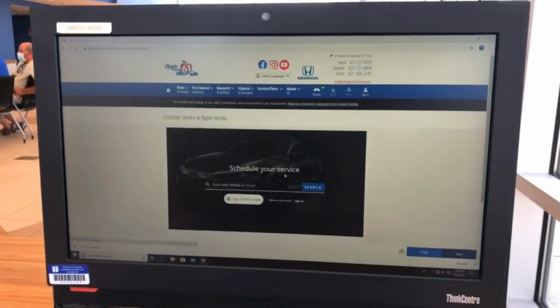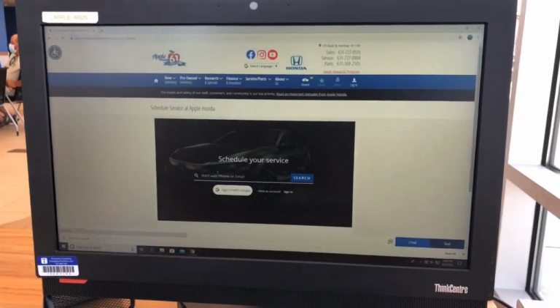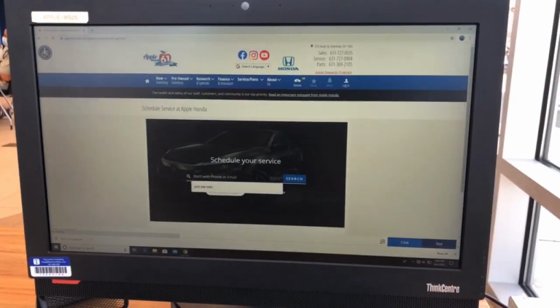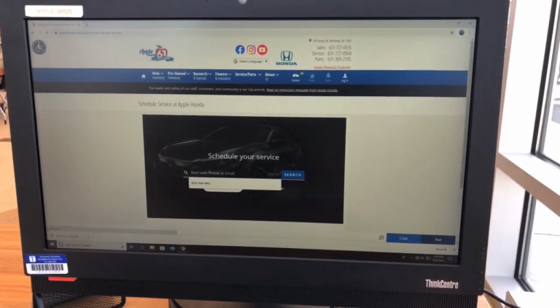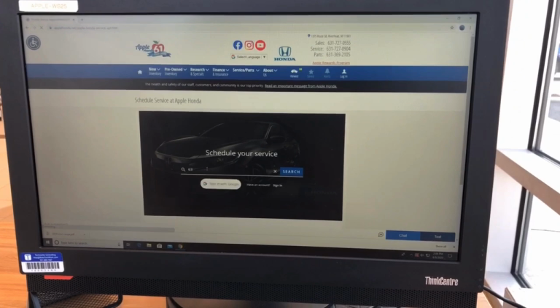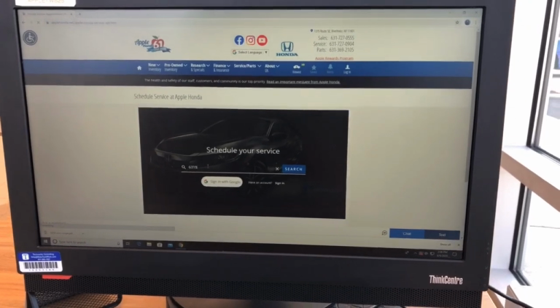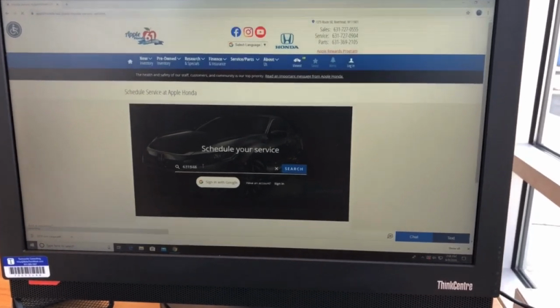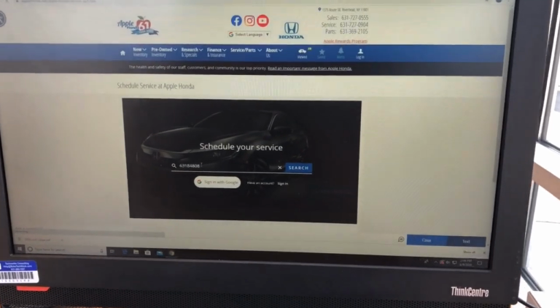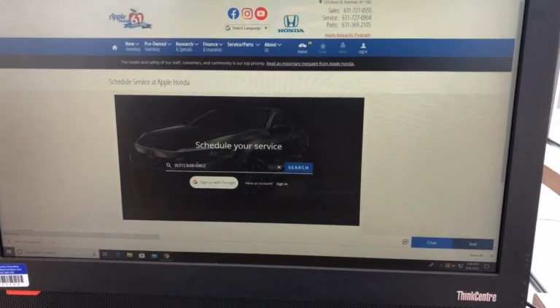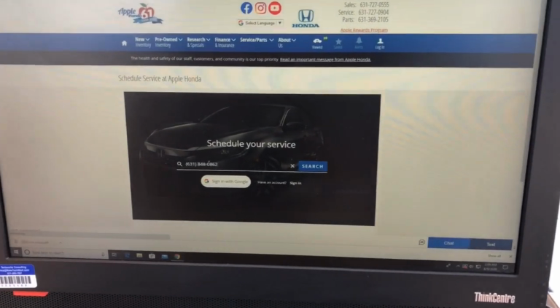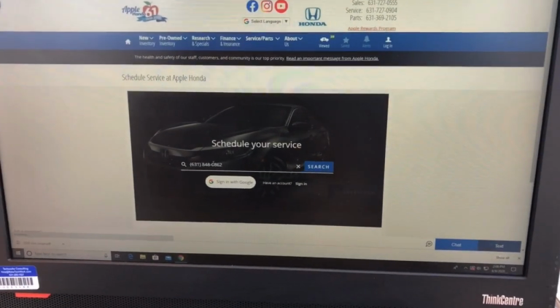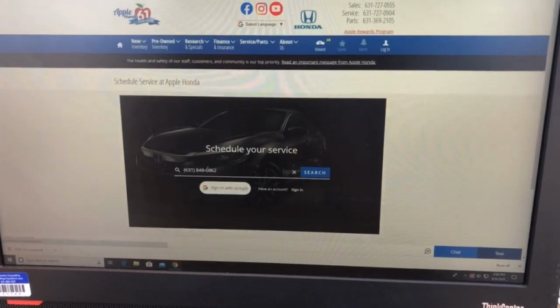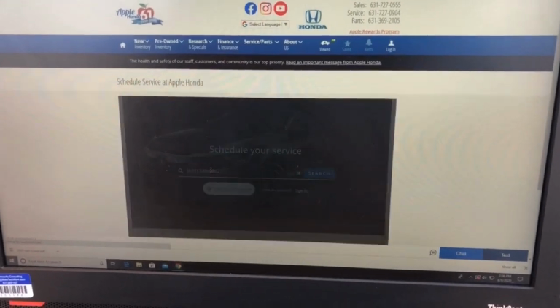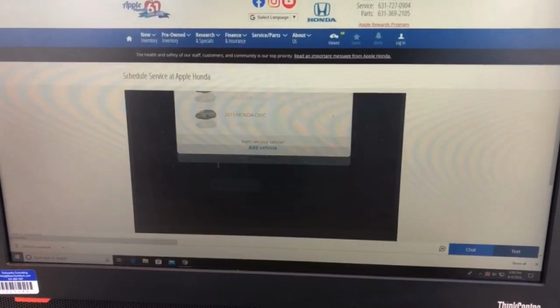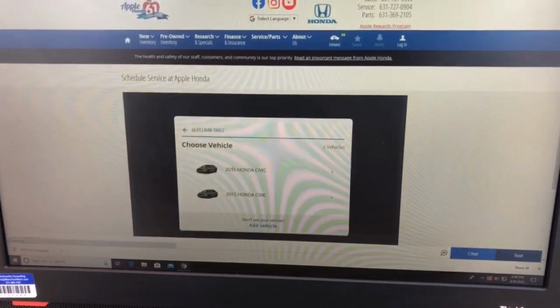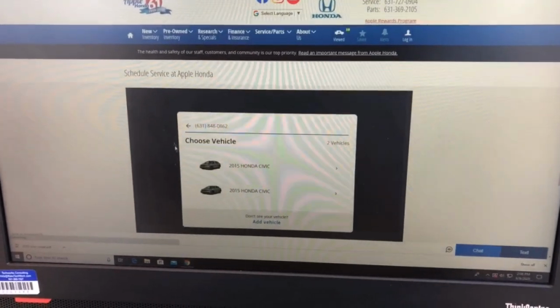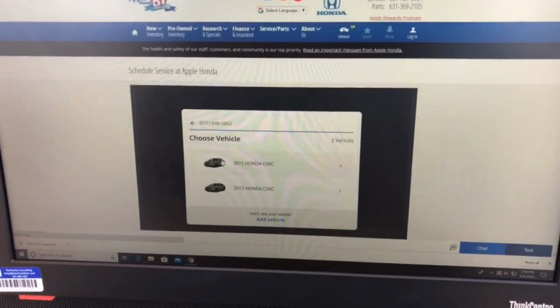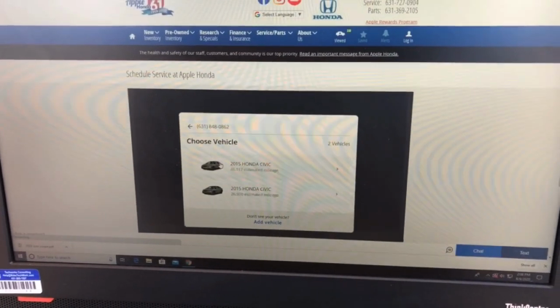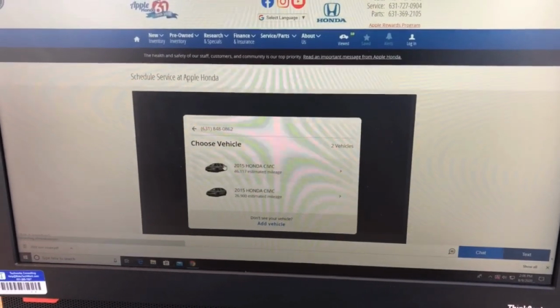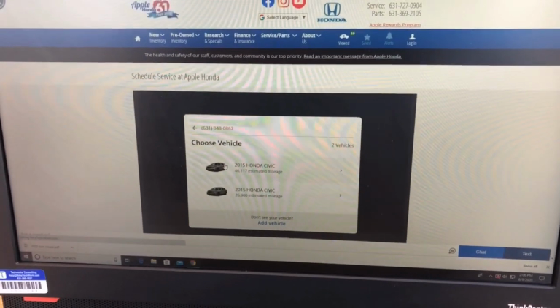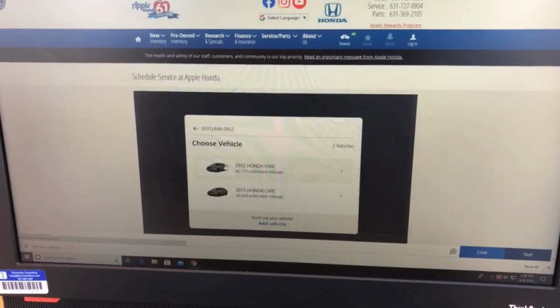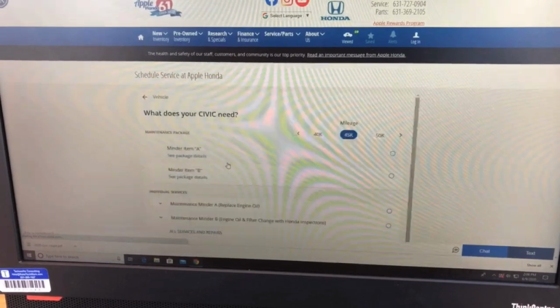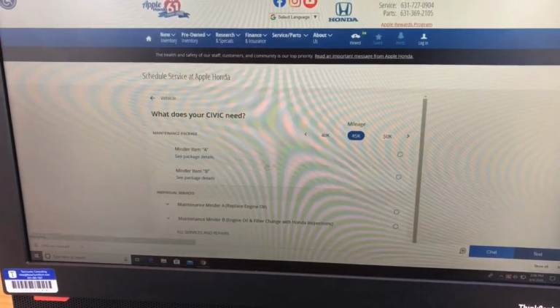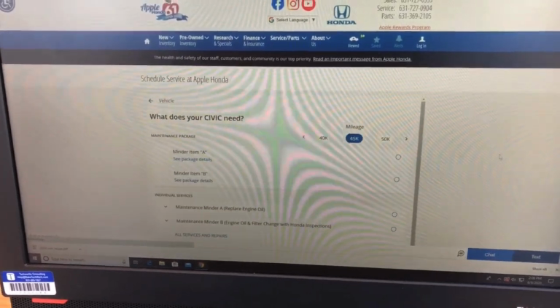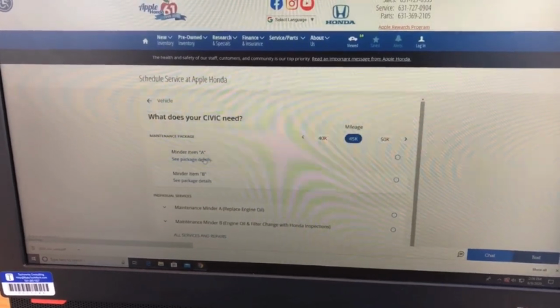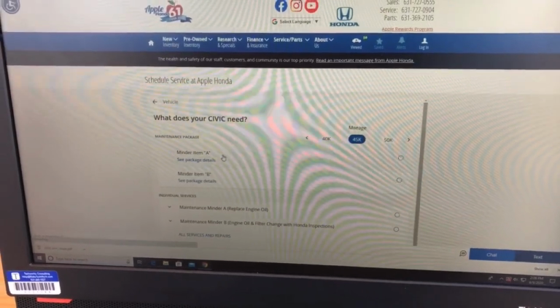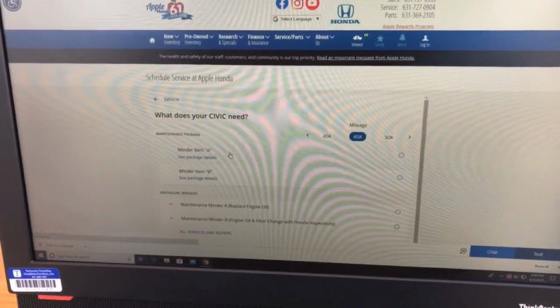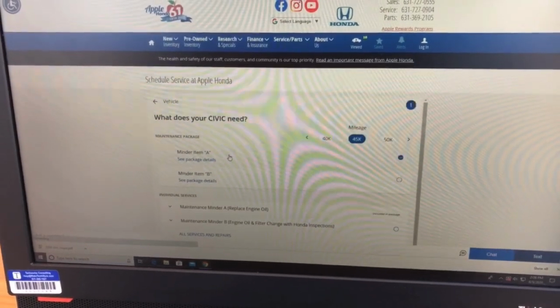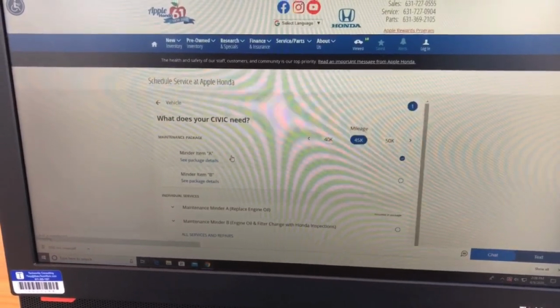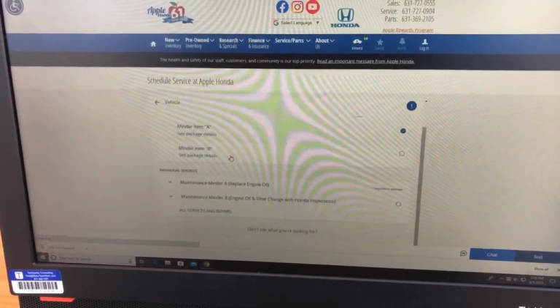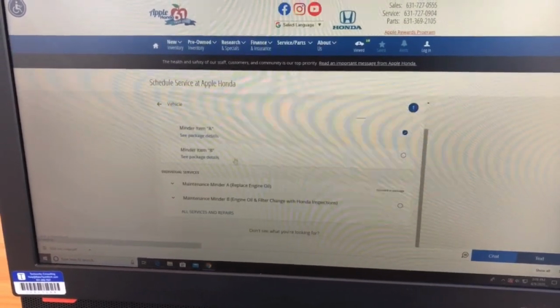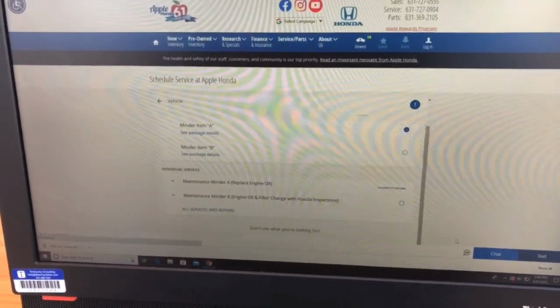Type in your information, click your vehicle, and then select what service you would like to have done.